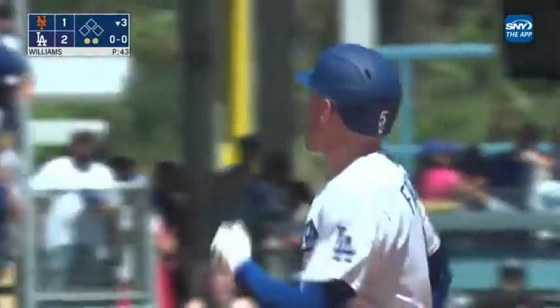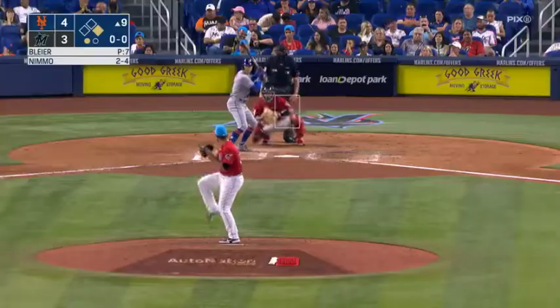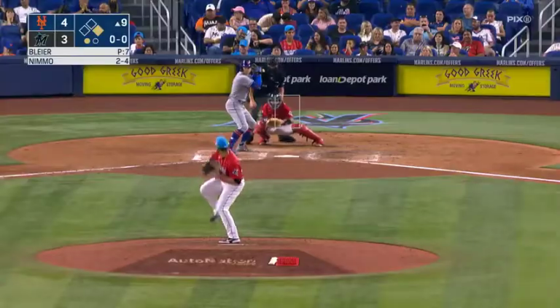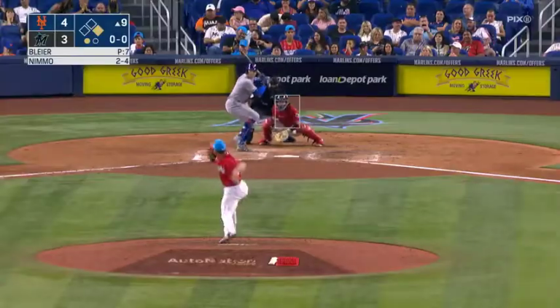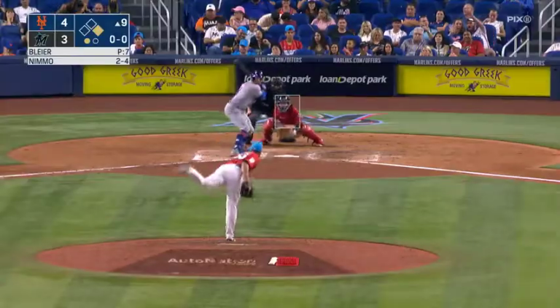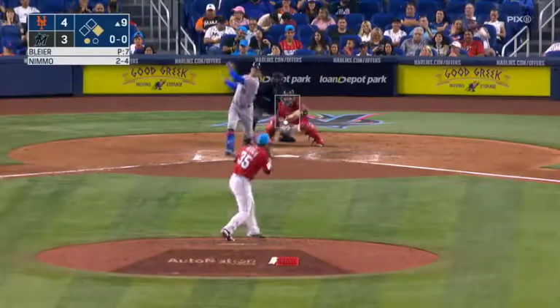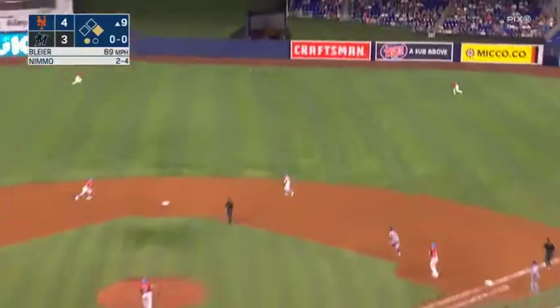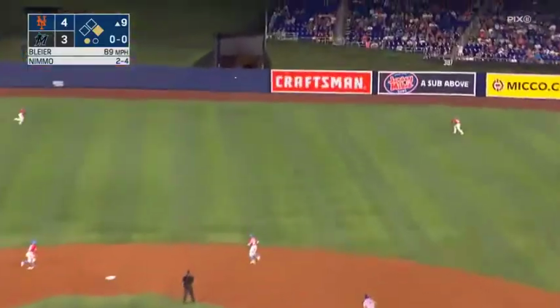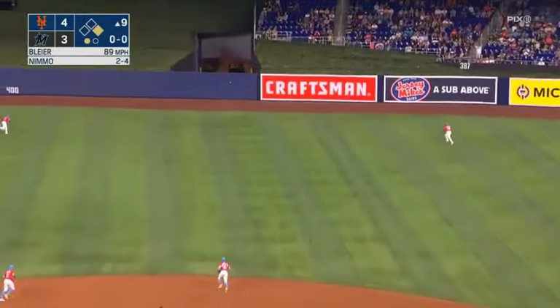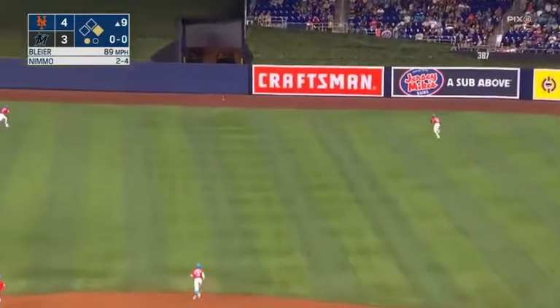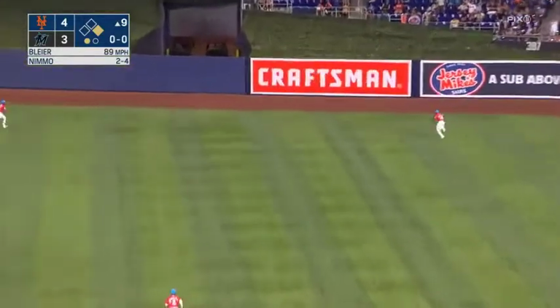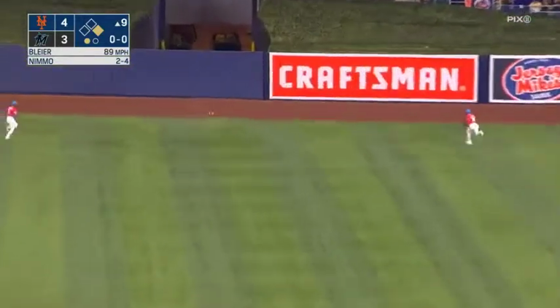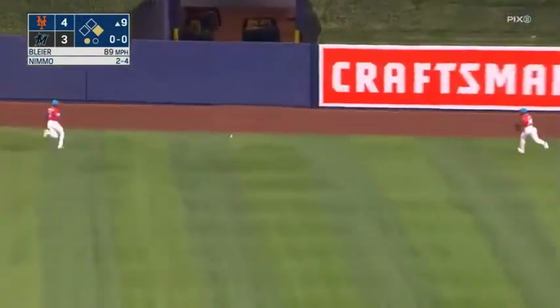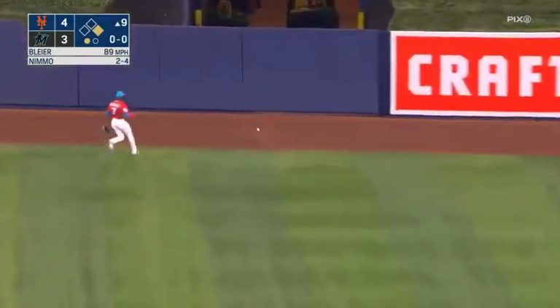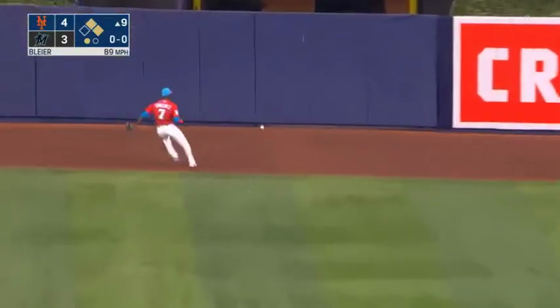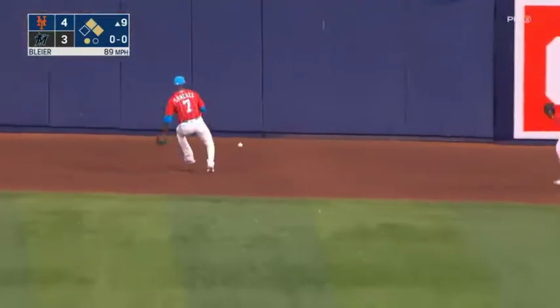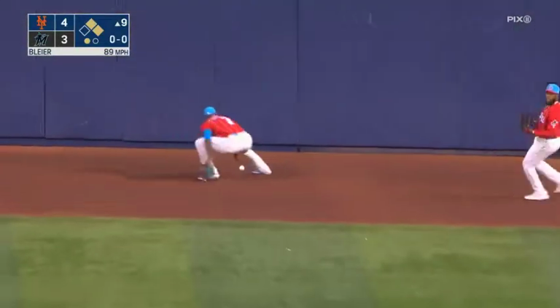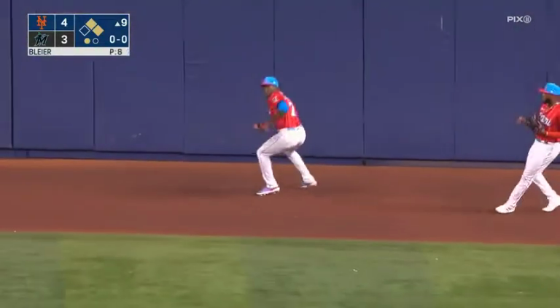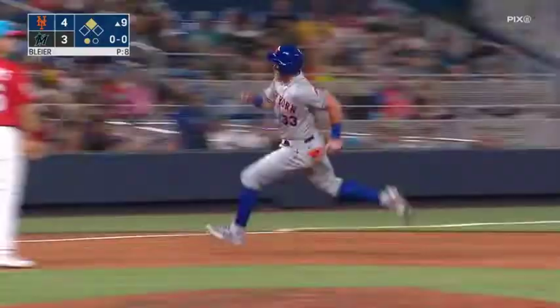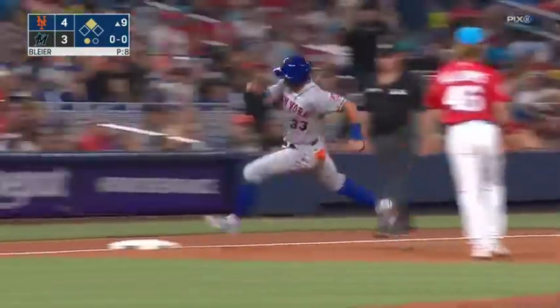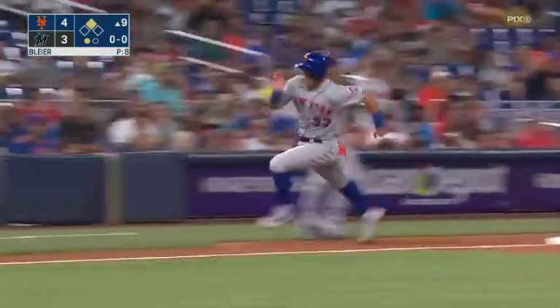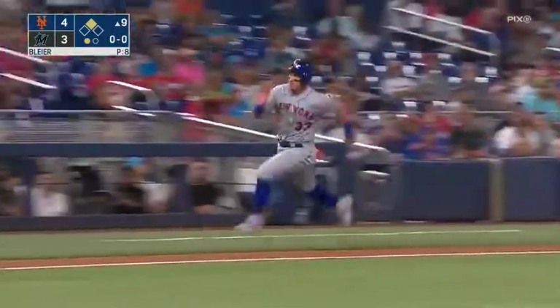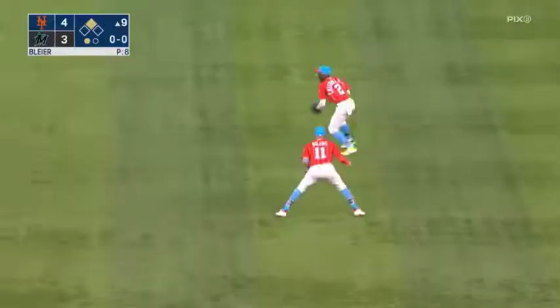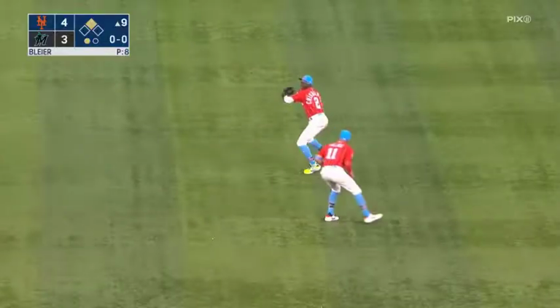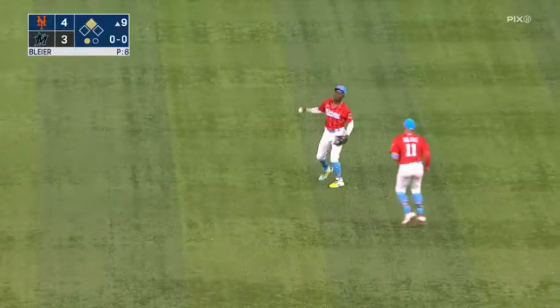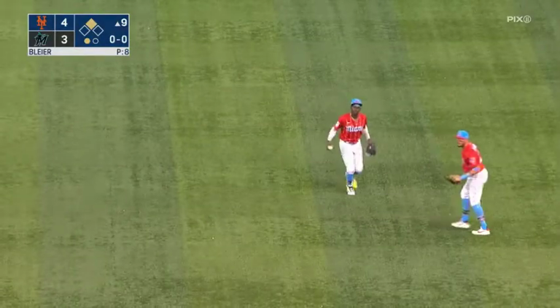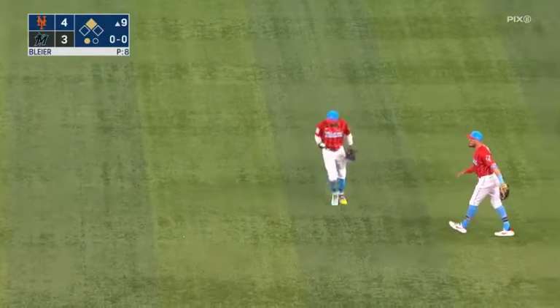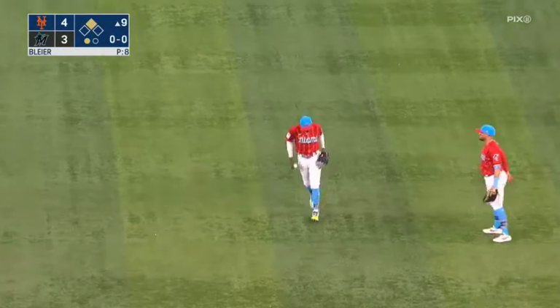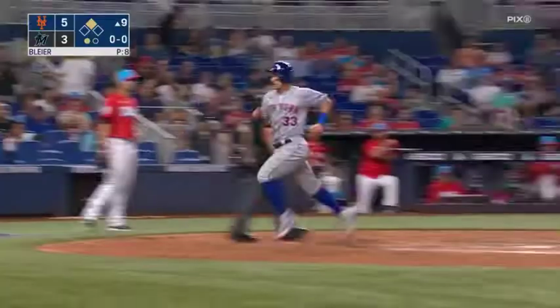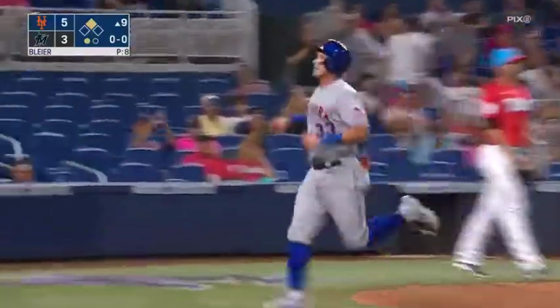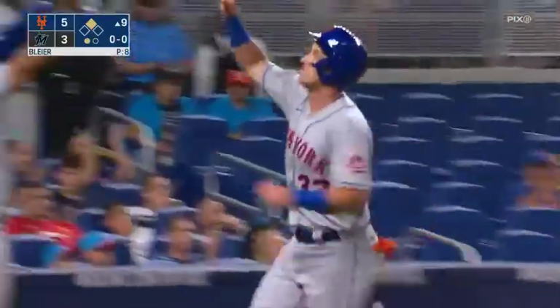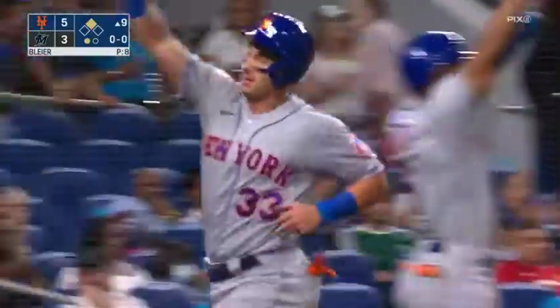Two for four today. He rockets one toward the gap in right center field — that ball is going to go all the way back to the wall. McCann digging for third, he's going to be waved home by Joey Cora. Chisholm will not make a relay throw. McCann scores standing on the double.